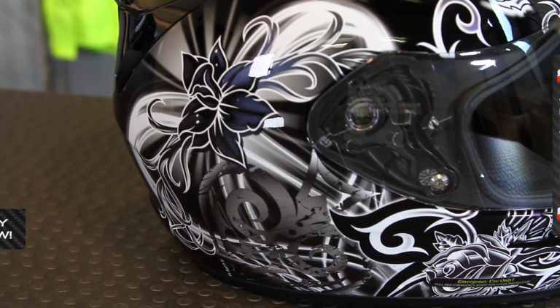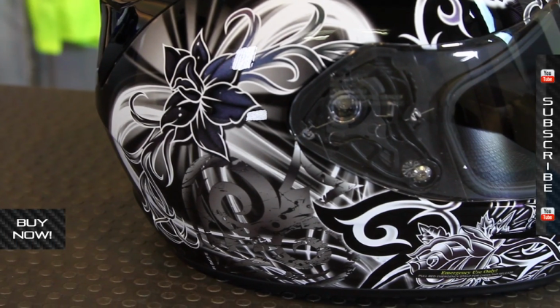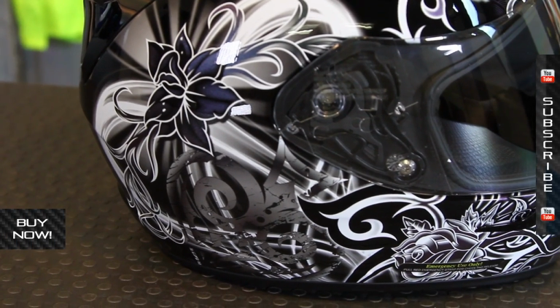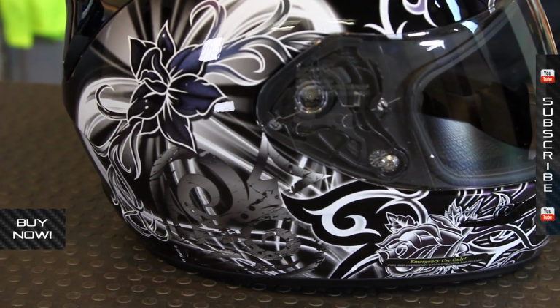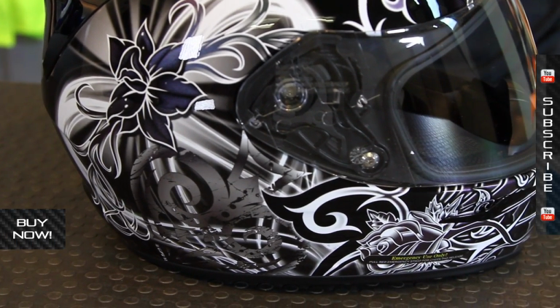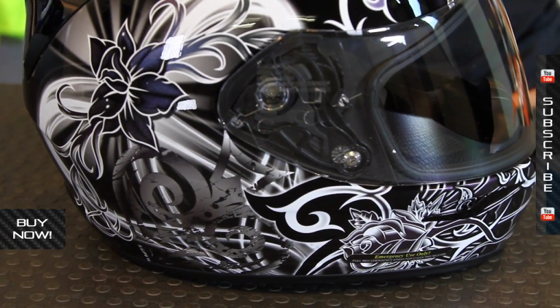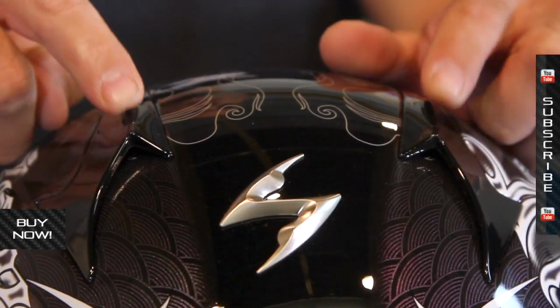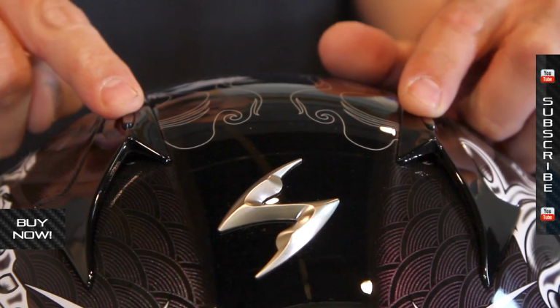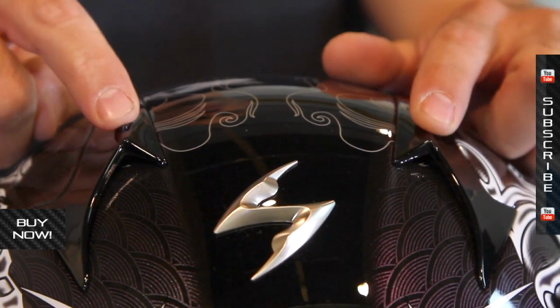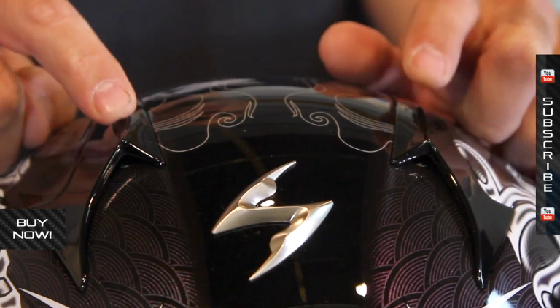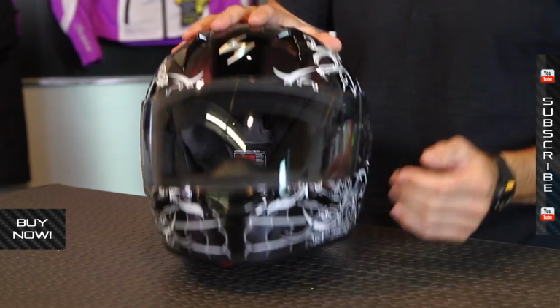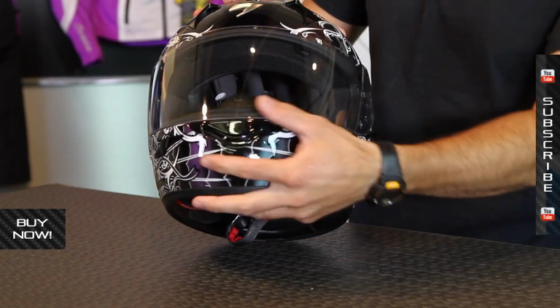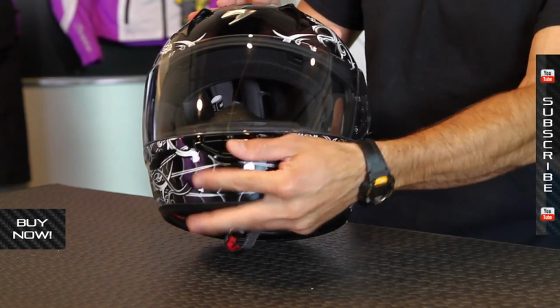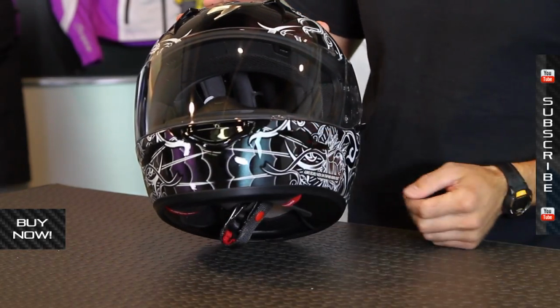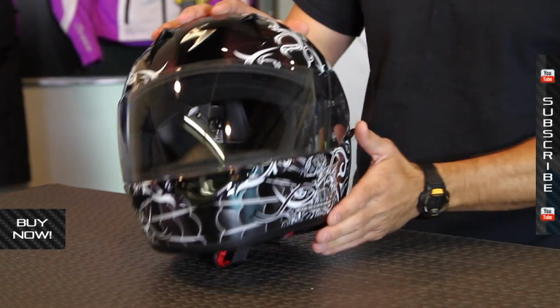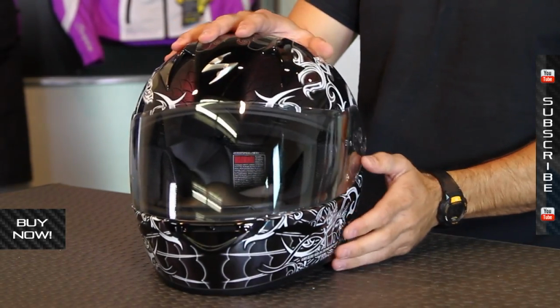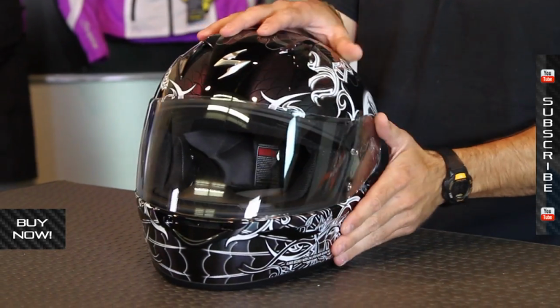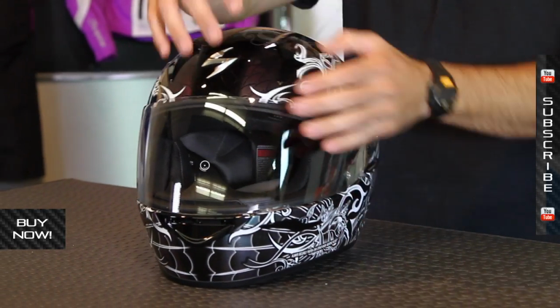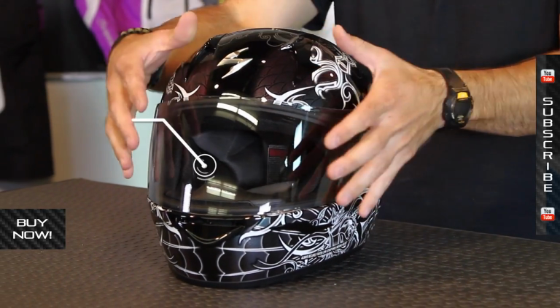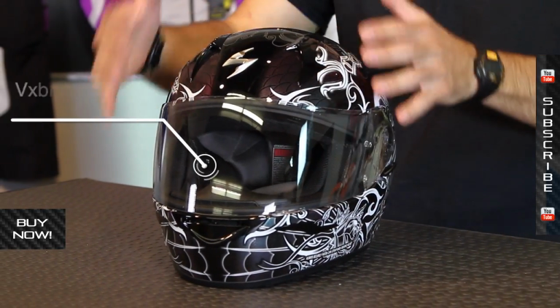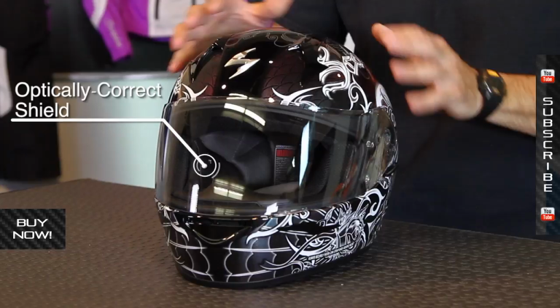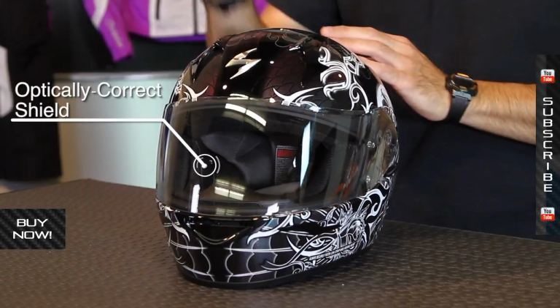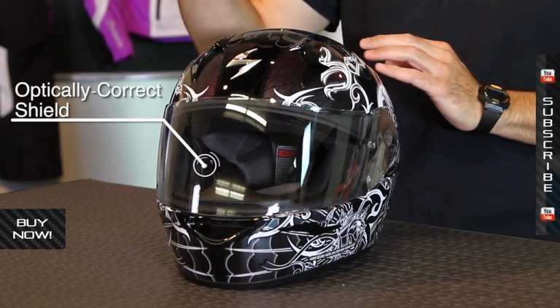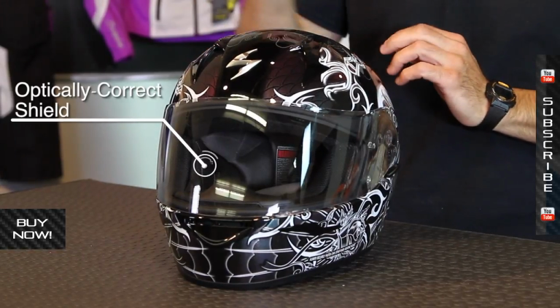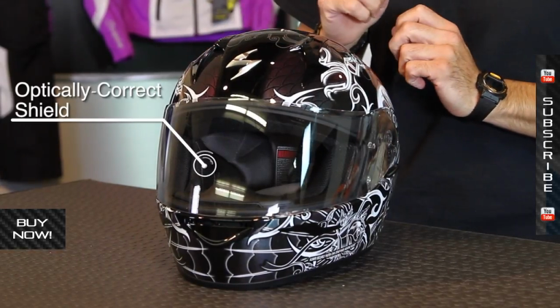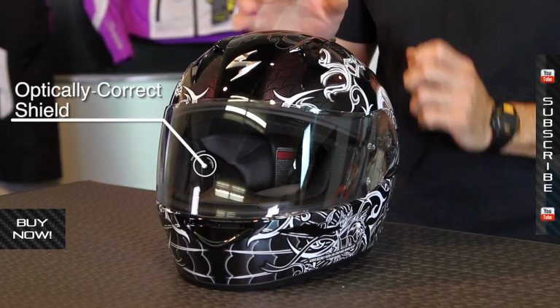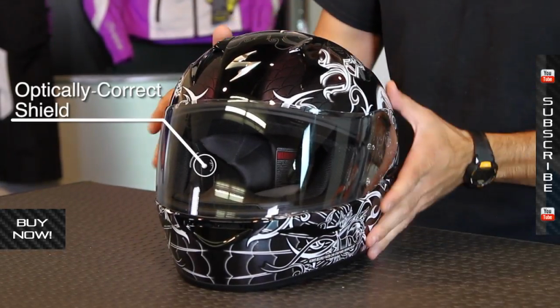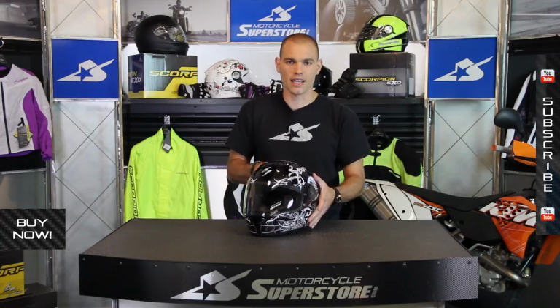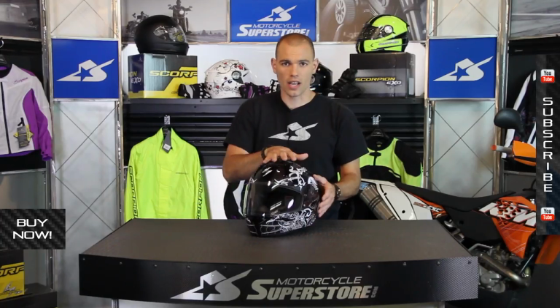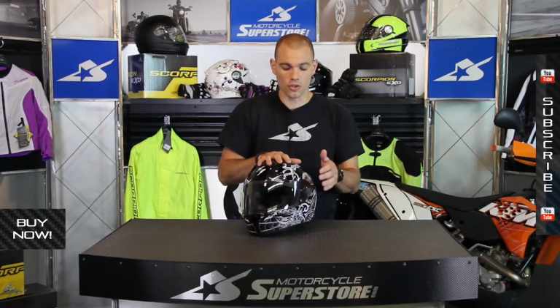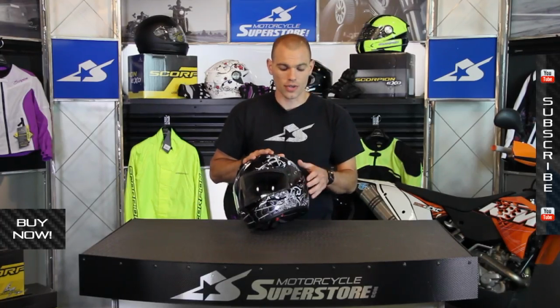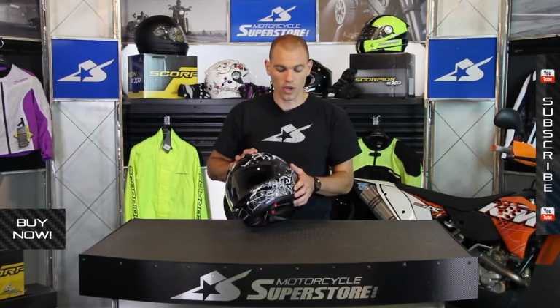What you get with this helmet: a polycarbonate shell, adjustable vents on the front, including on the chin bar as well. The shield is optically correct, hardened to prevent scratching, anti-fog, and UV treated as well.